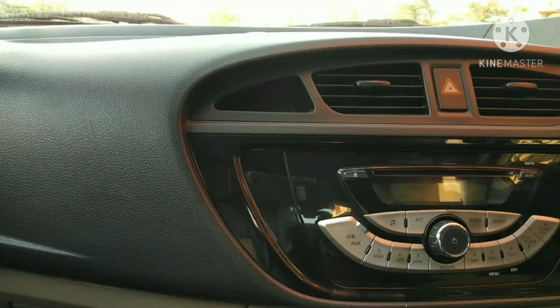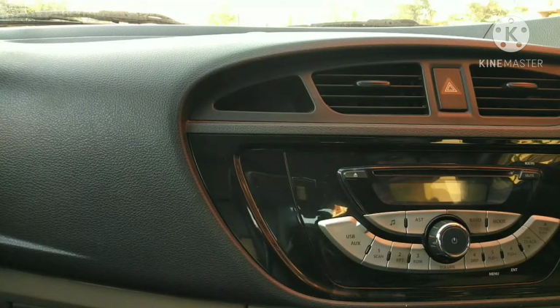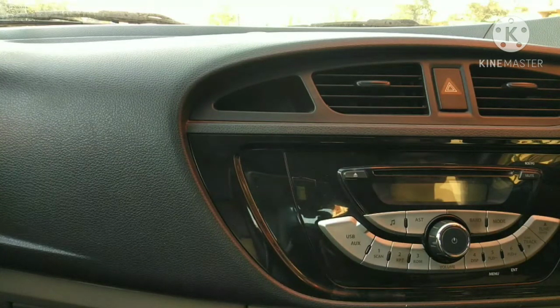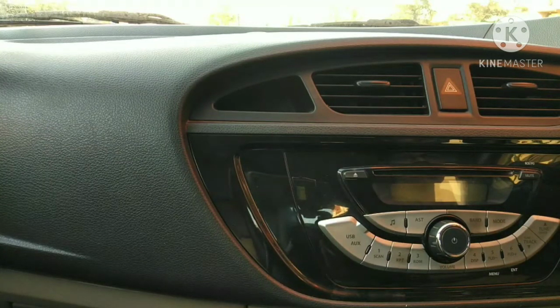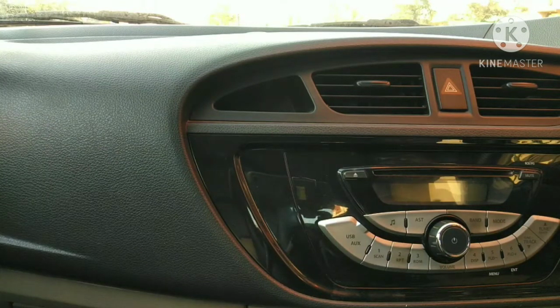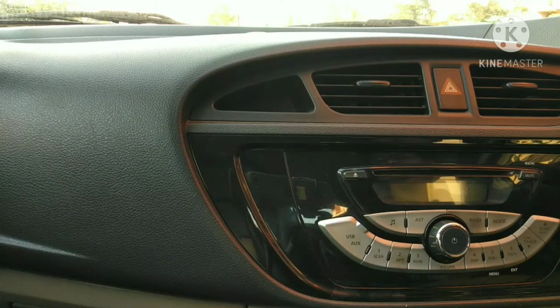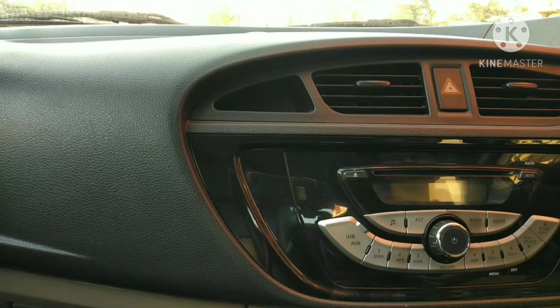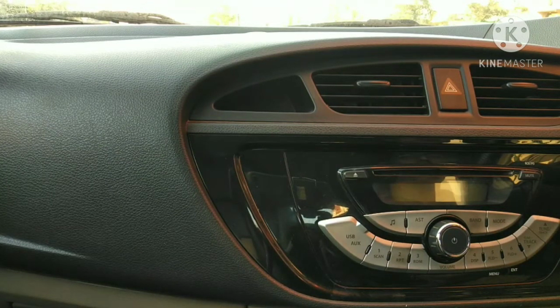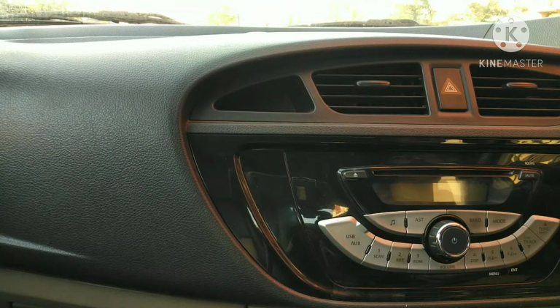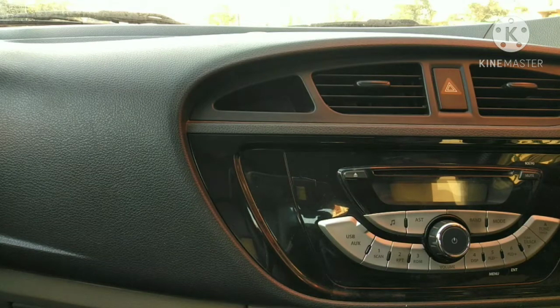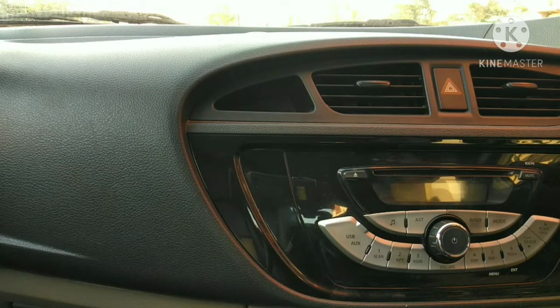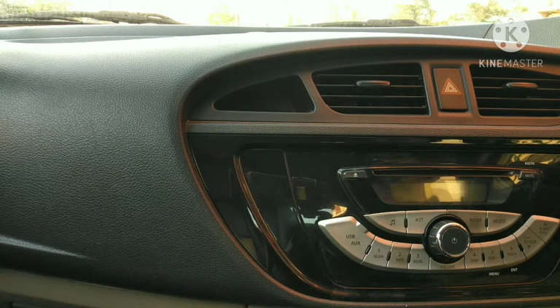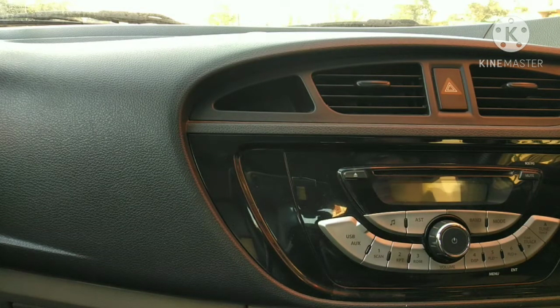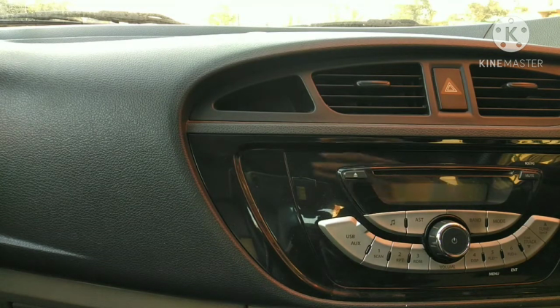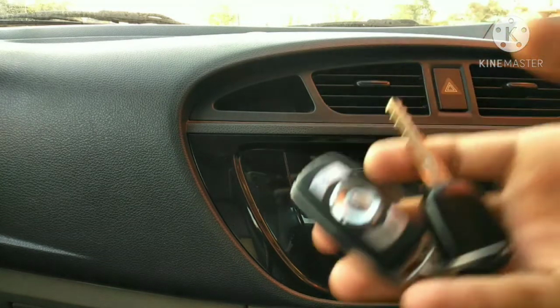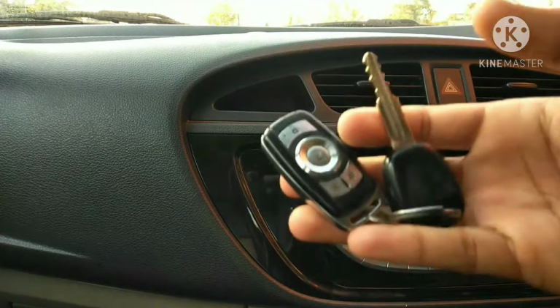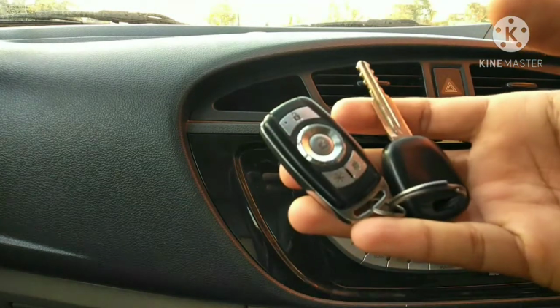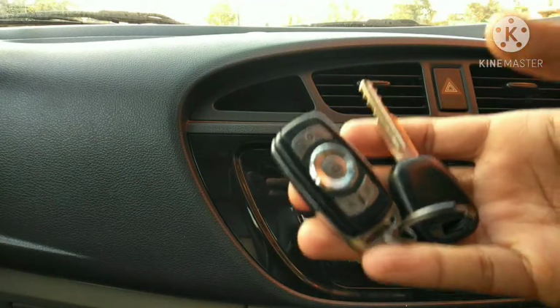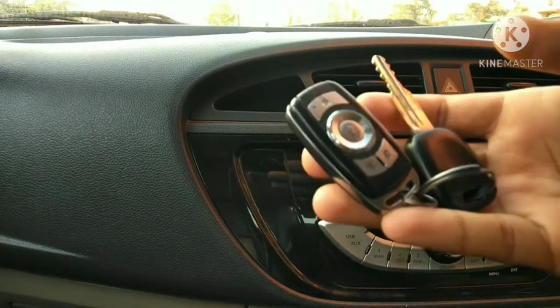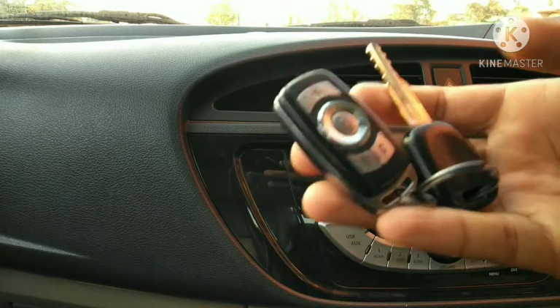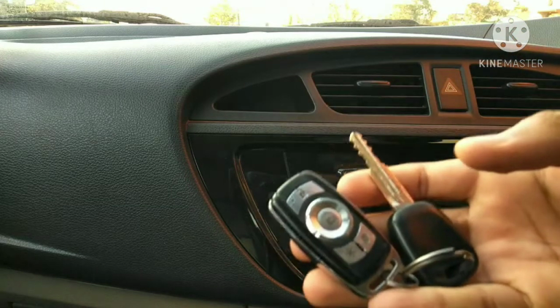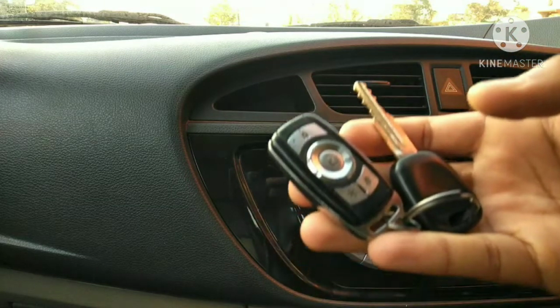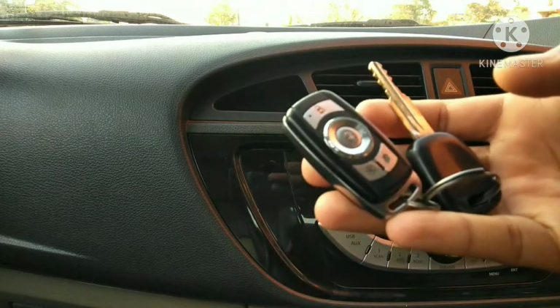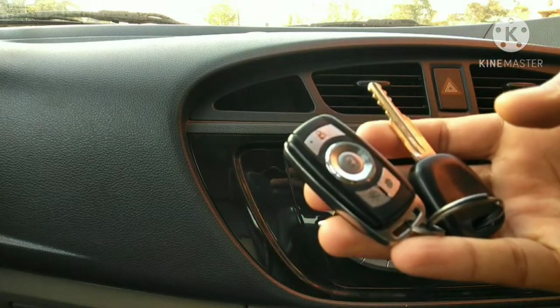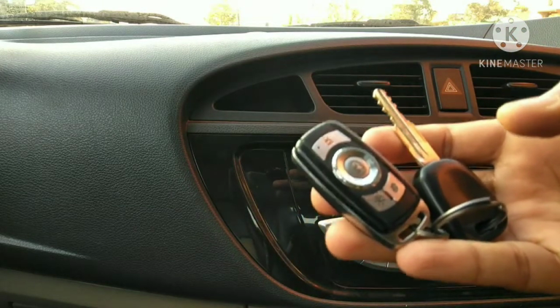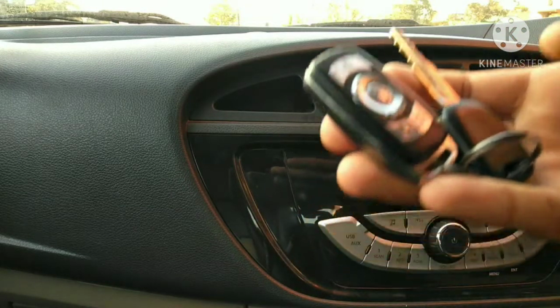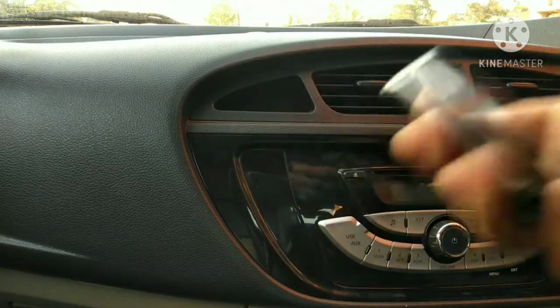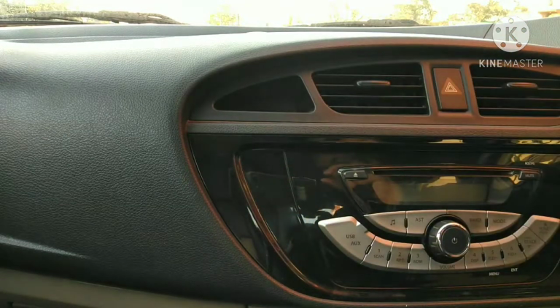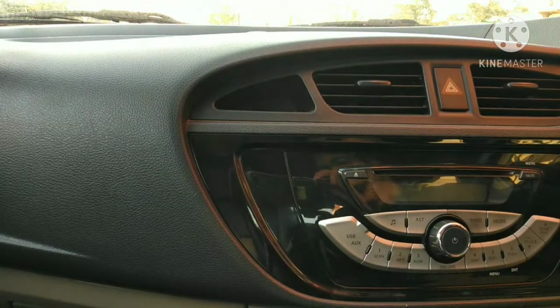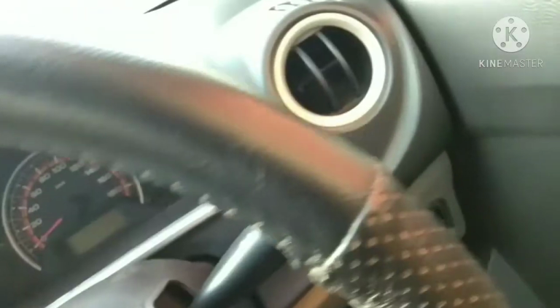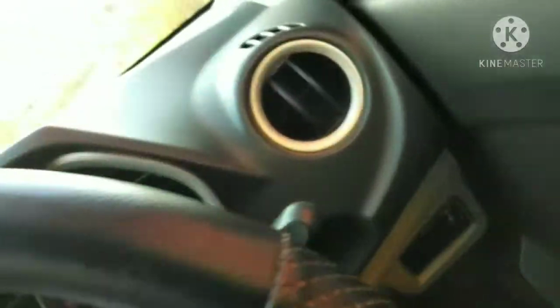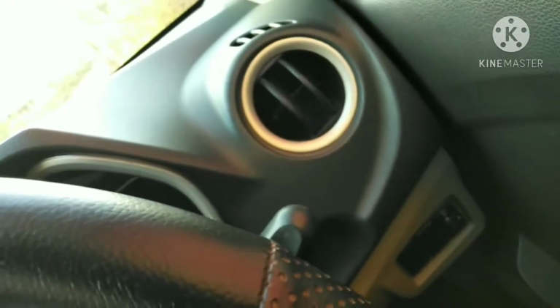Hi guys, welcome back to my channel. Today in this video I'm going to tell you how to remove the central locking system from the car. So without wasting much time, let's get started.